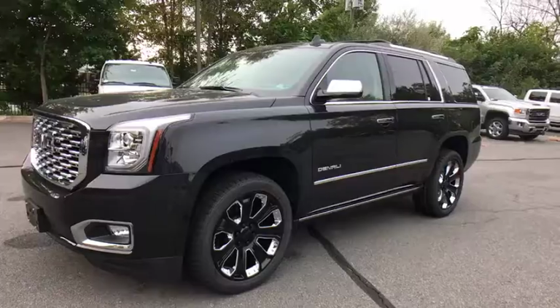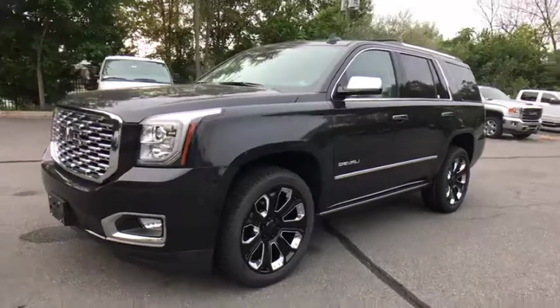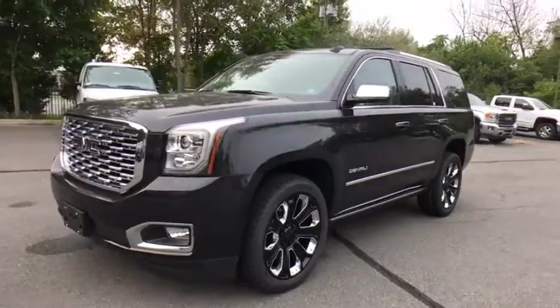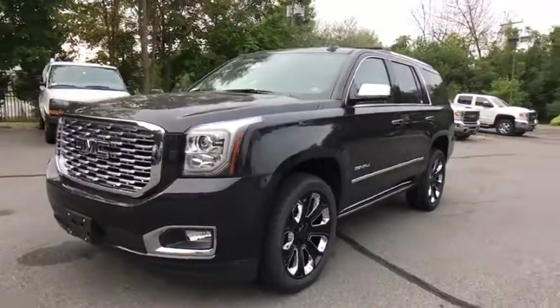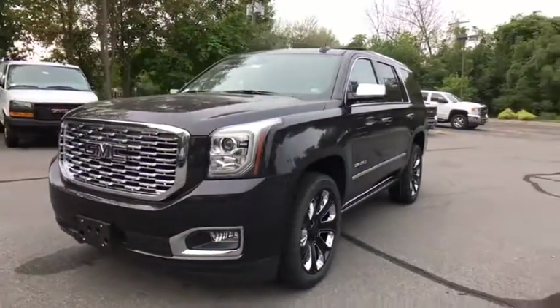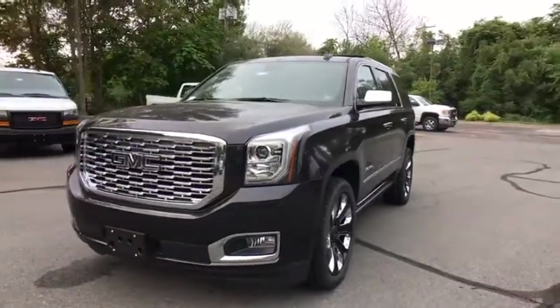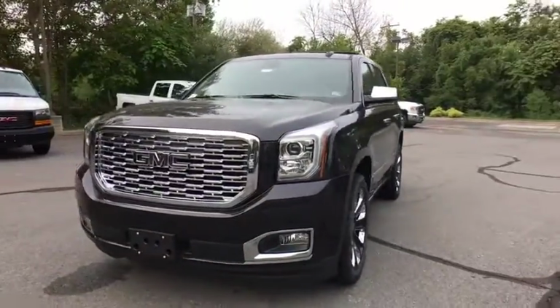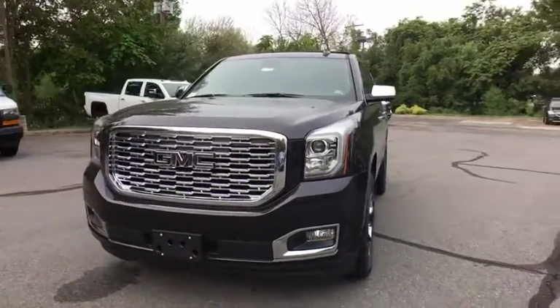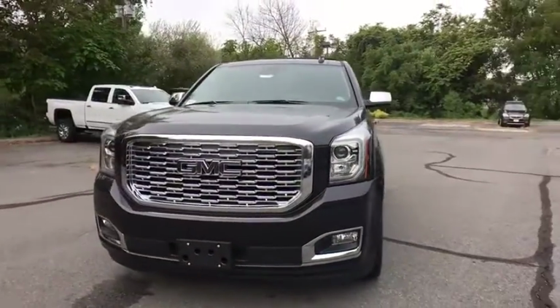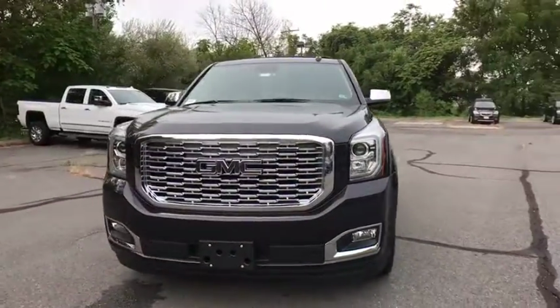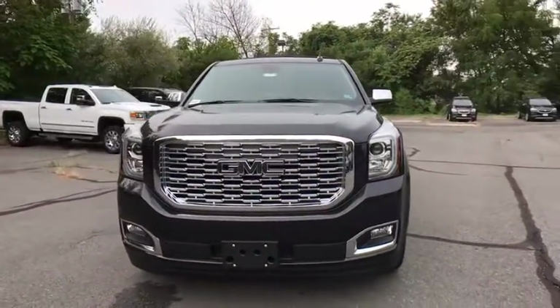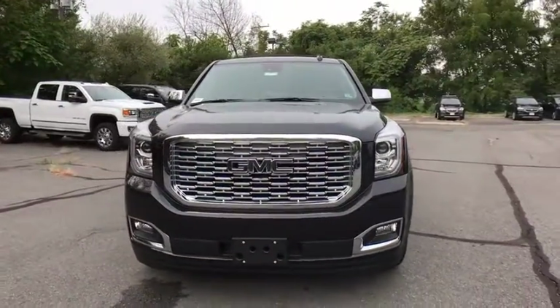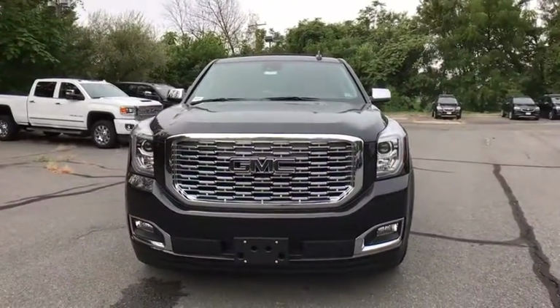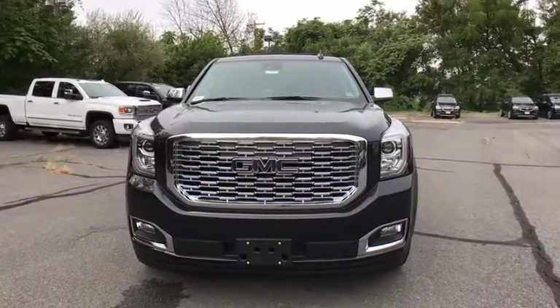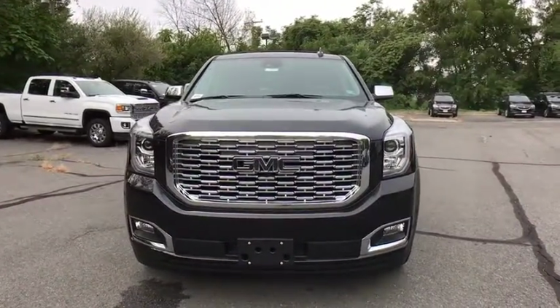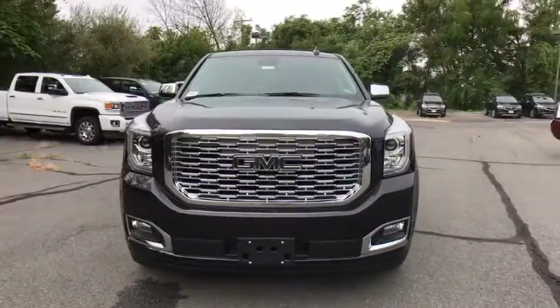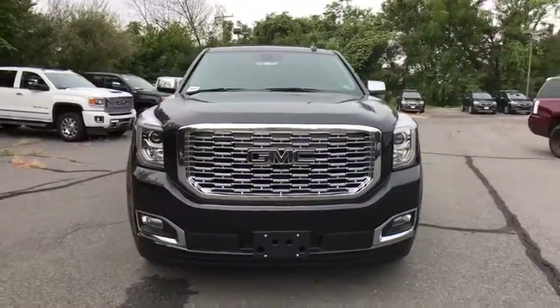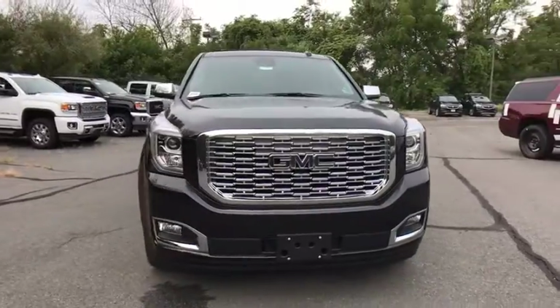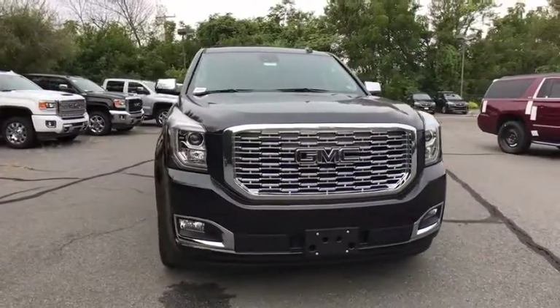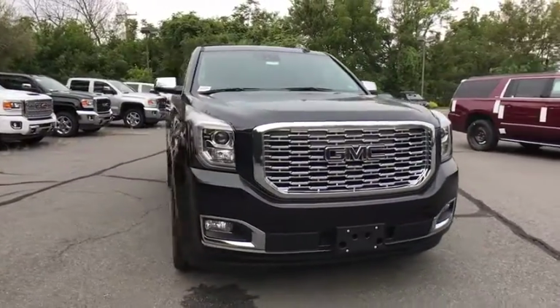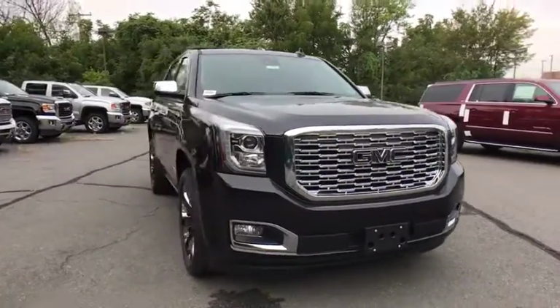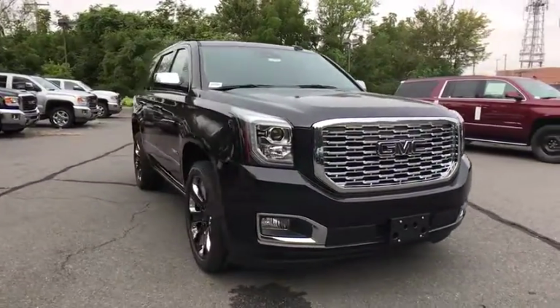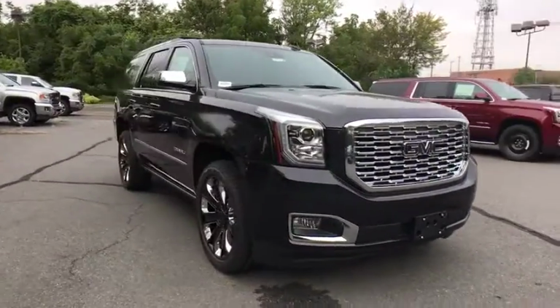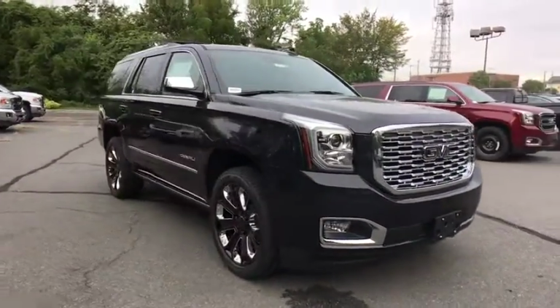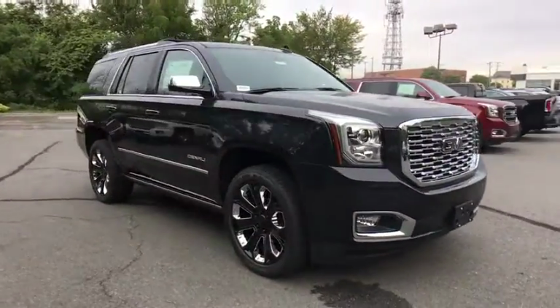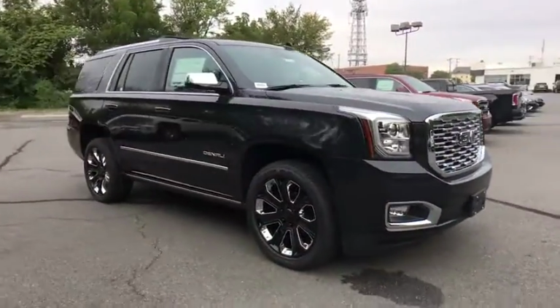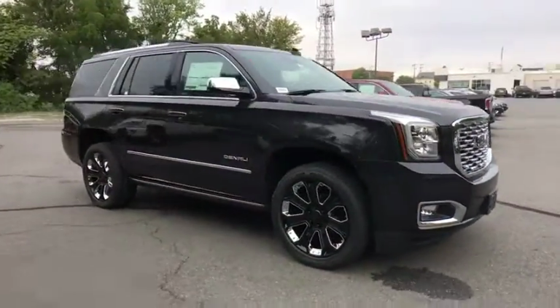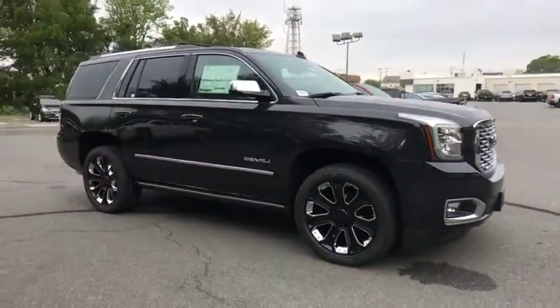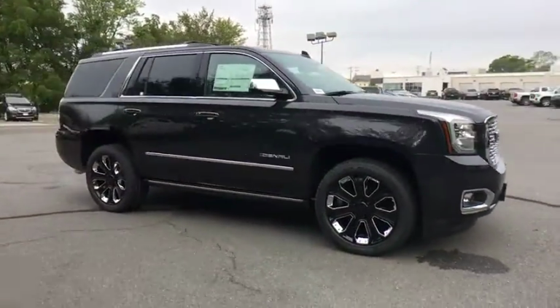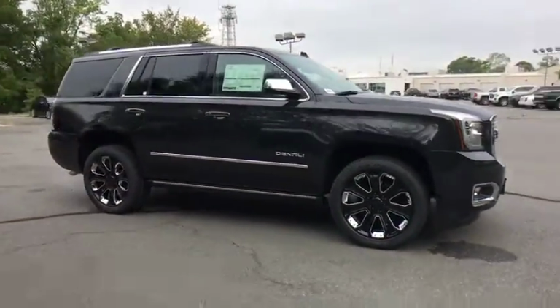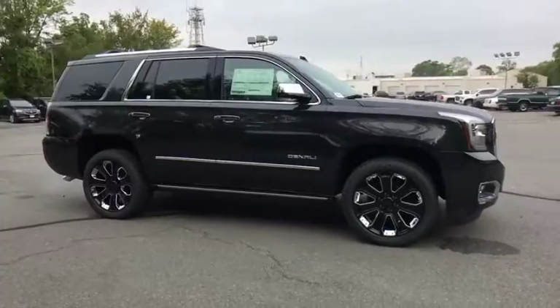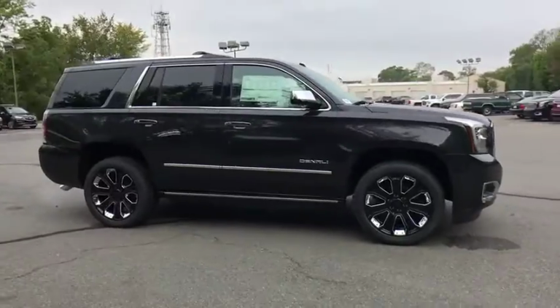Come test drive the 2020 GMC Yukon. Peace of mind comes standard with GMC's powertrain warranty and Yukon's 5-star frontal crash test rating.